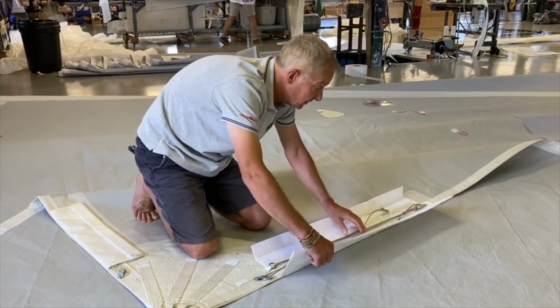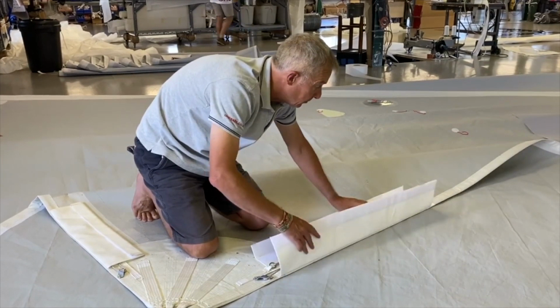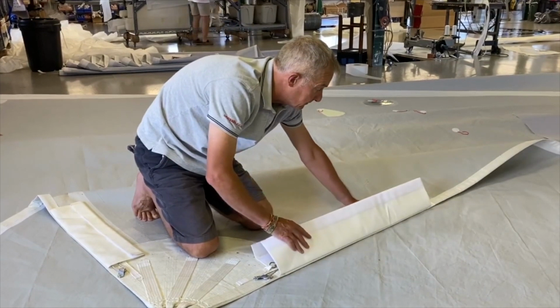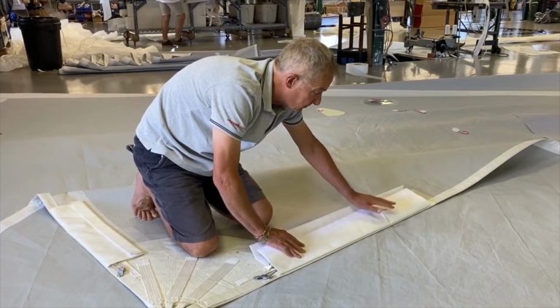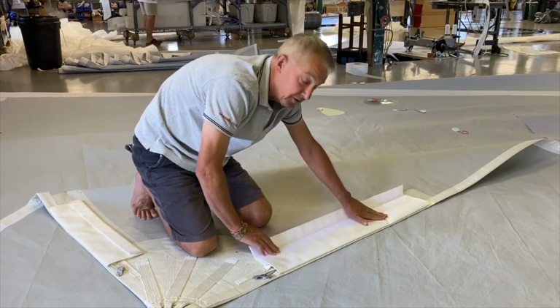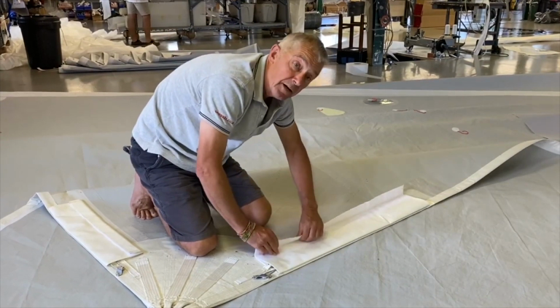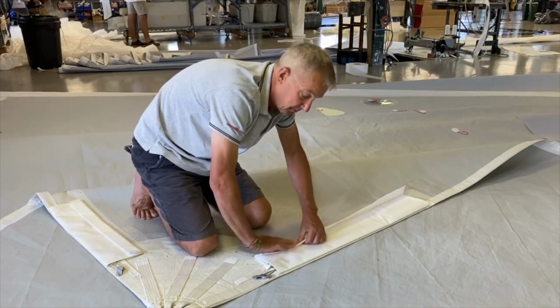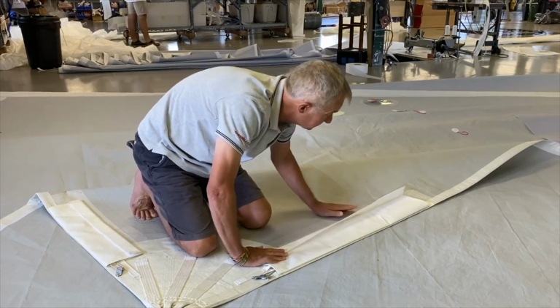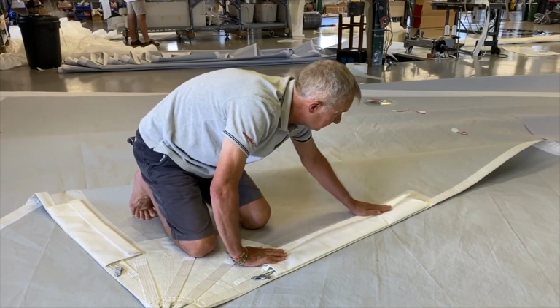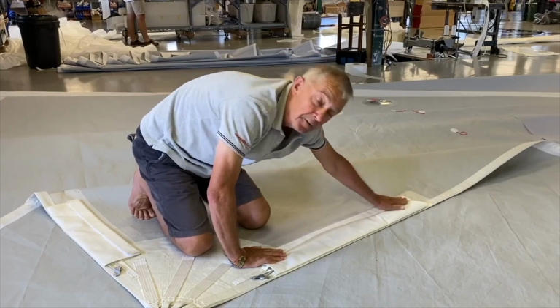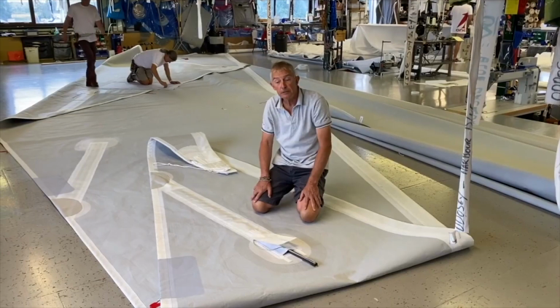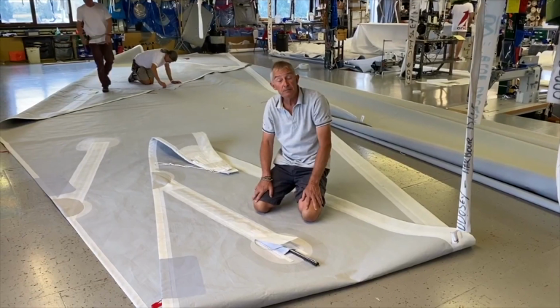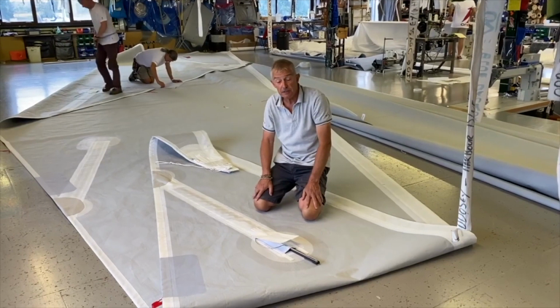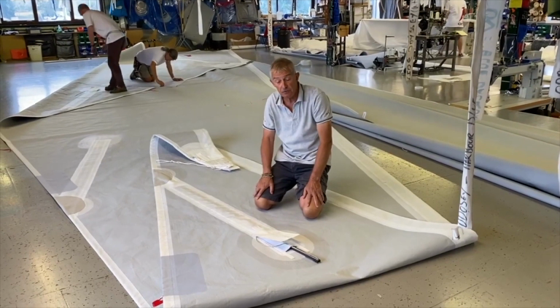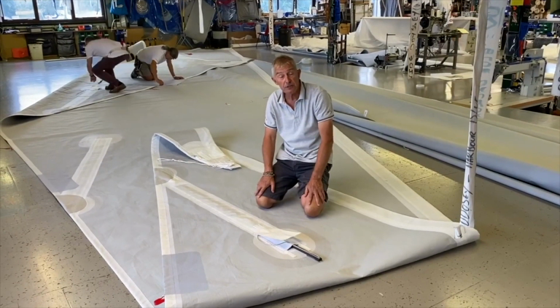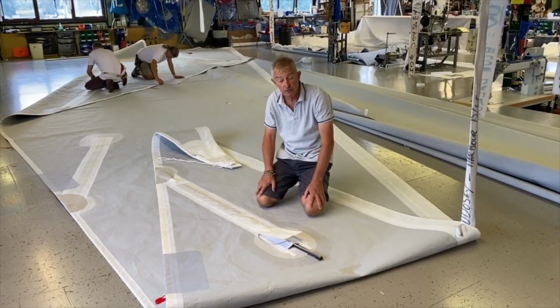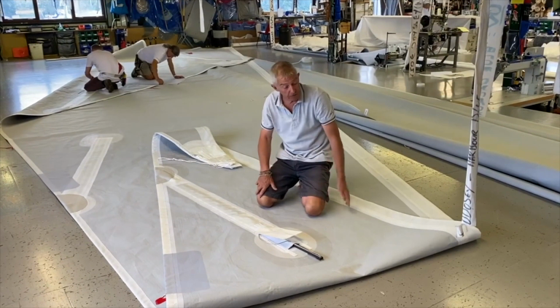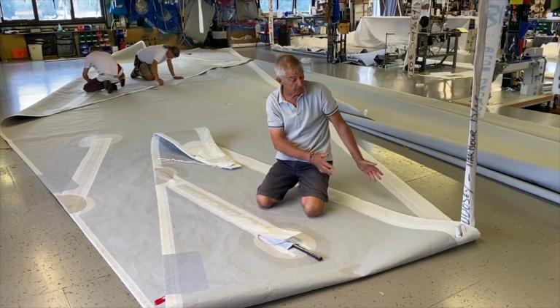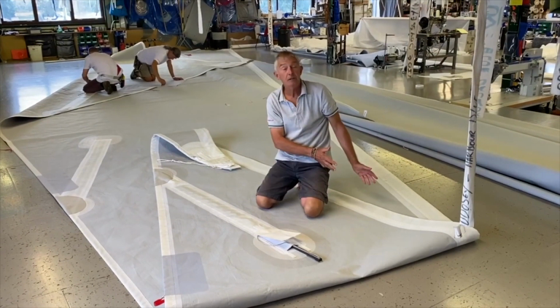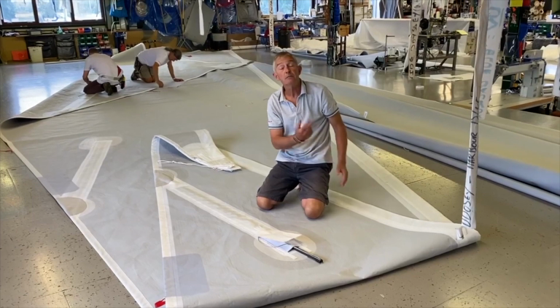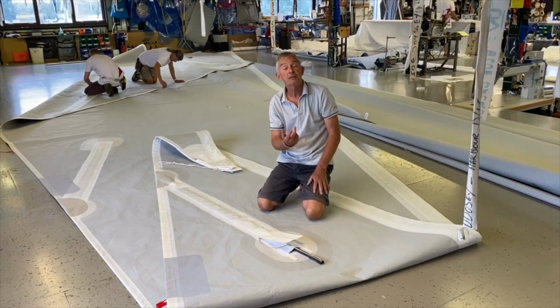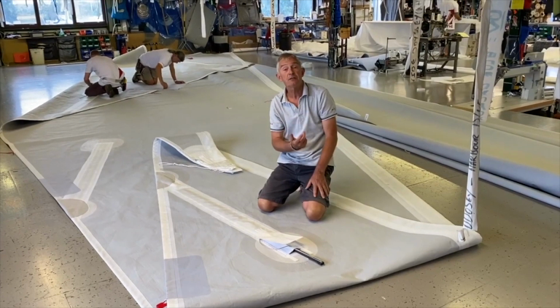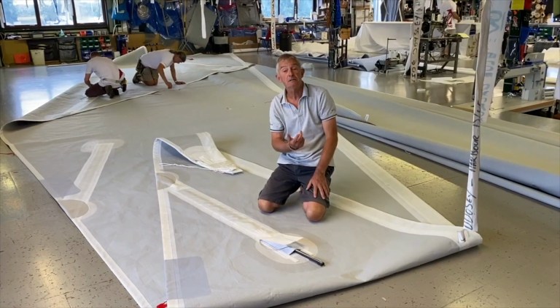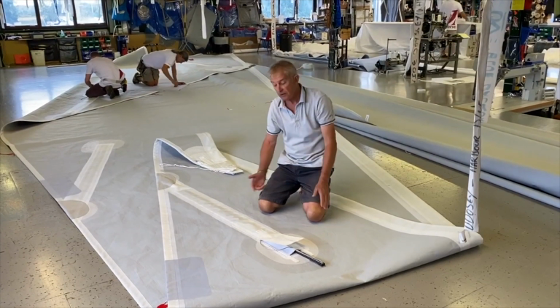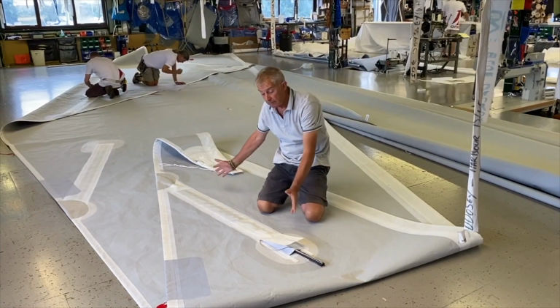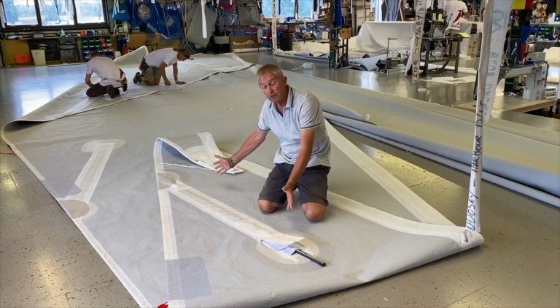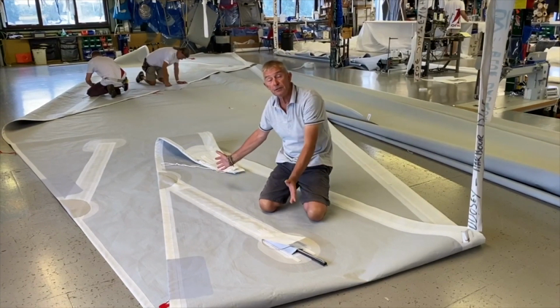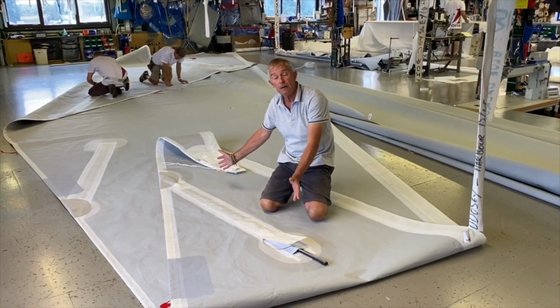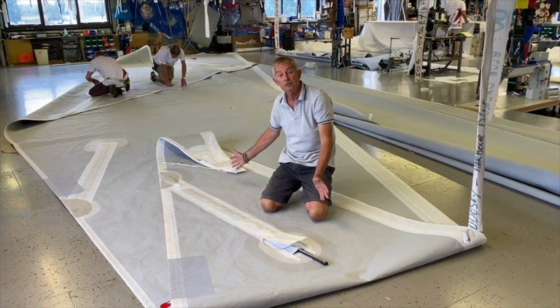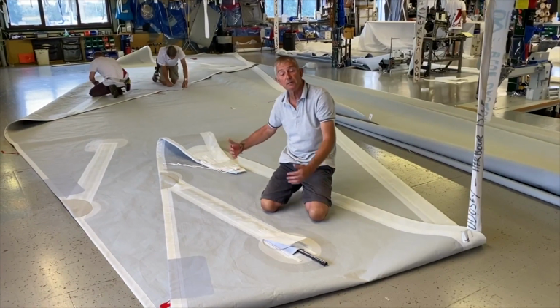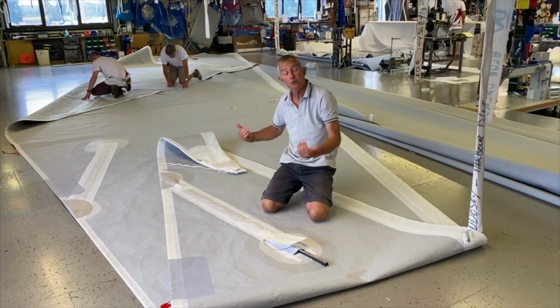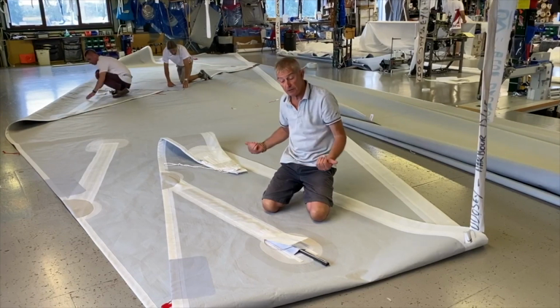Cover it all up so nothing can wrap around it — and there you go. Looking at the batten pockets now on your J2: obviously it's a furling sail, it furls around its own luff, so the batten pockets are orientated parallel to the luff so they roll in nicely.